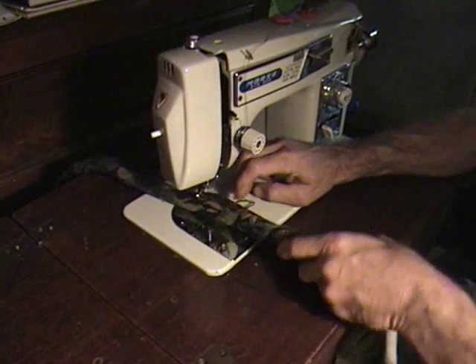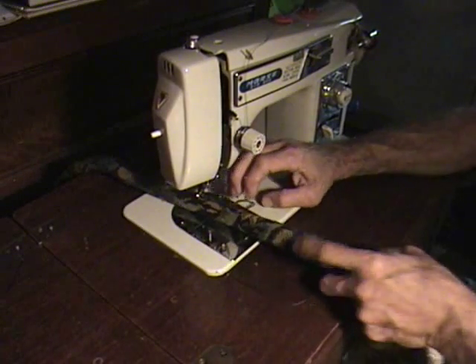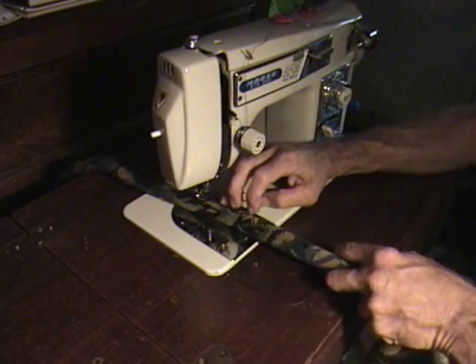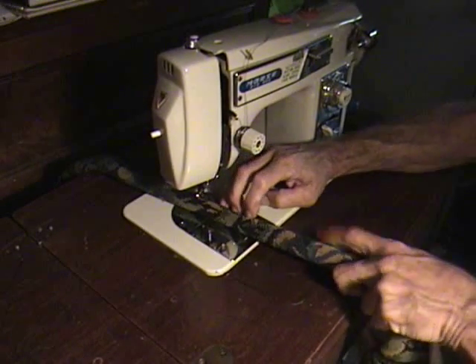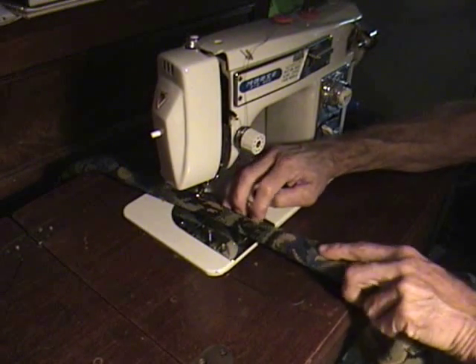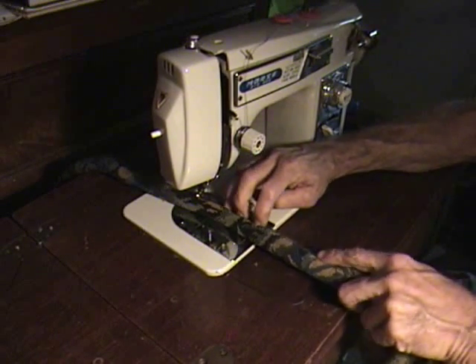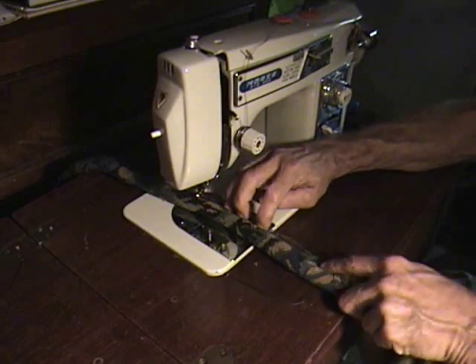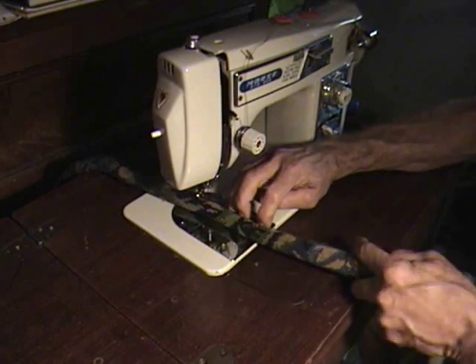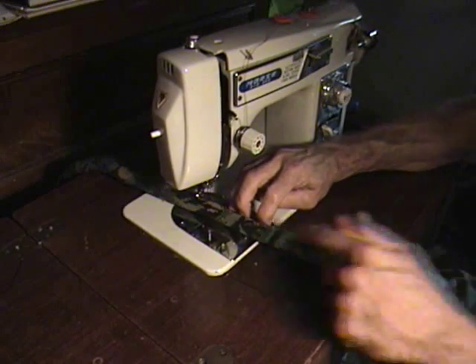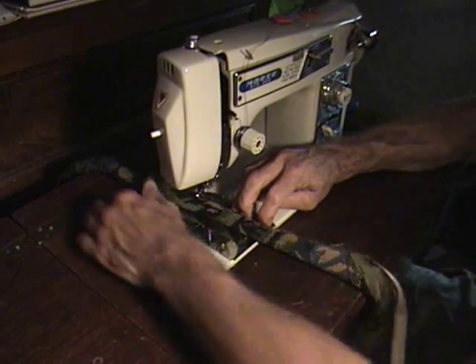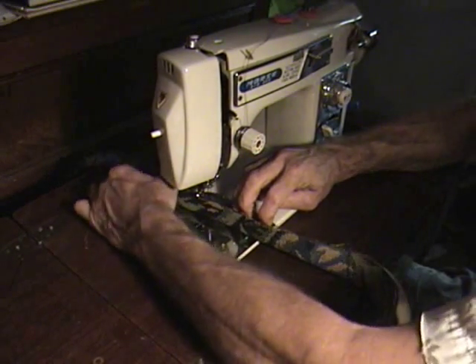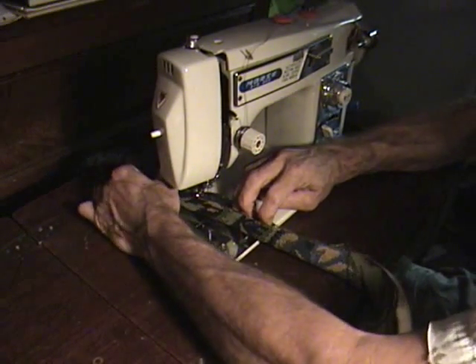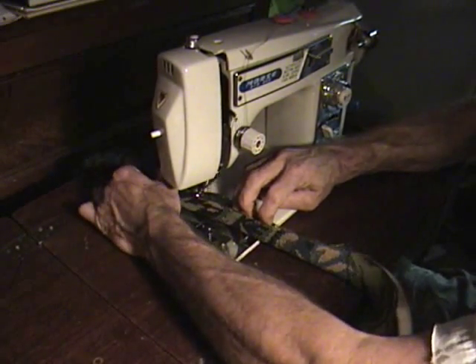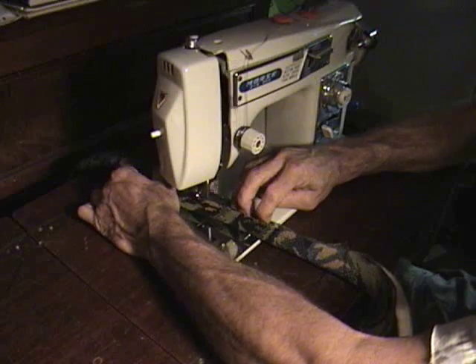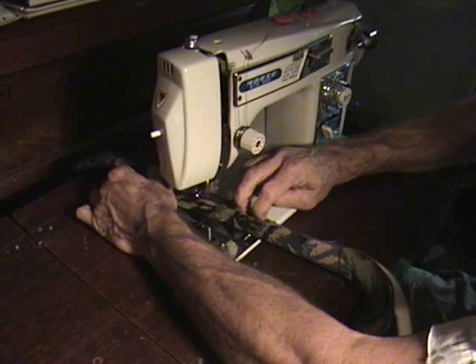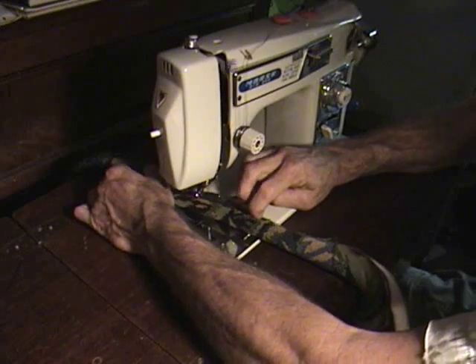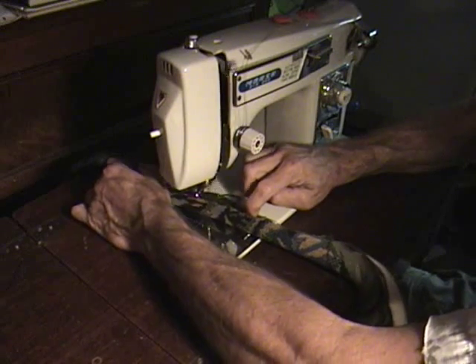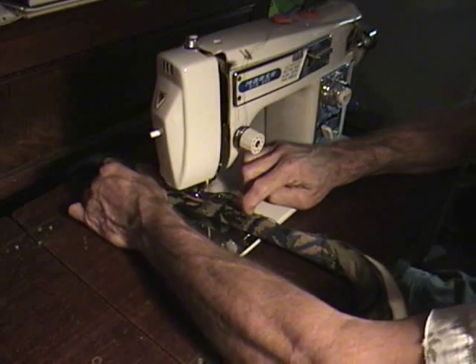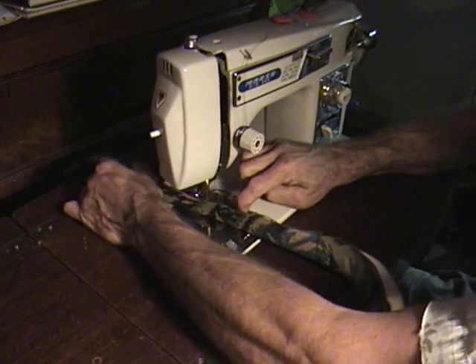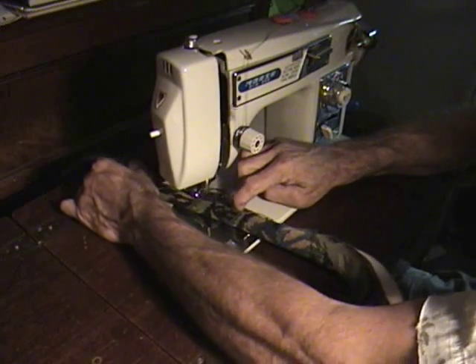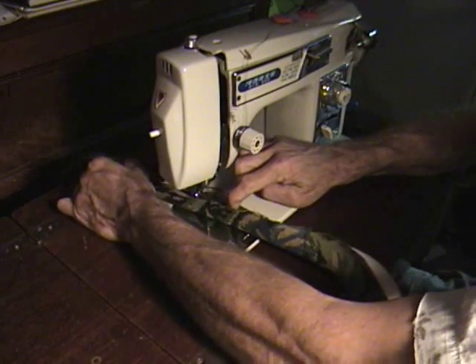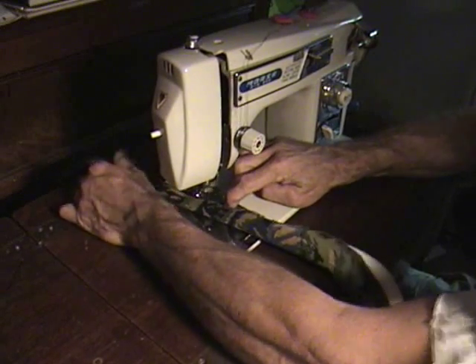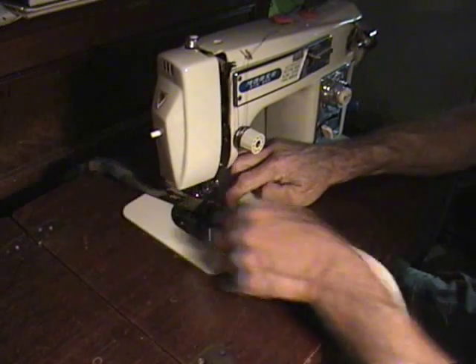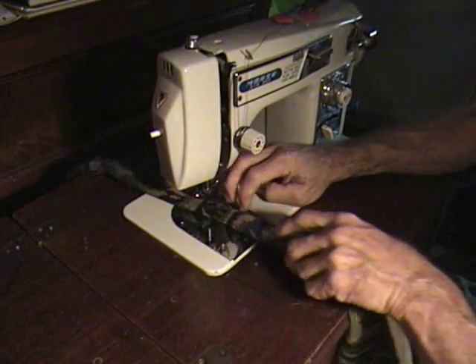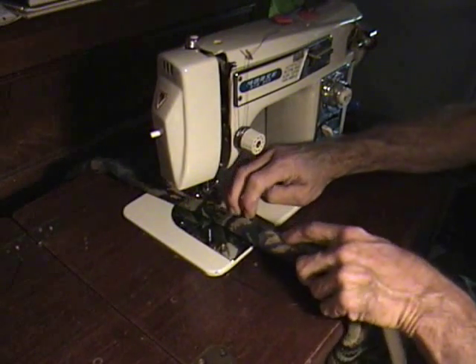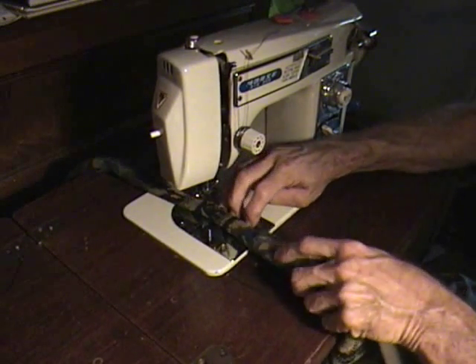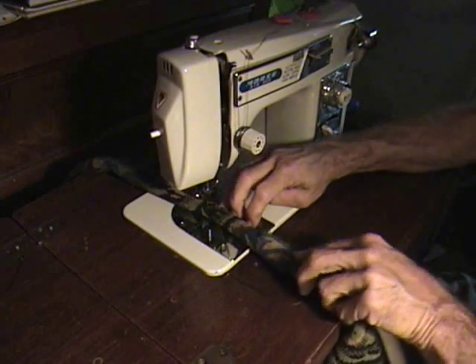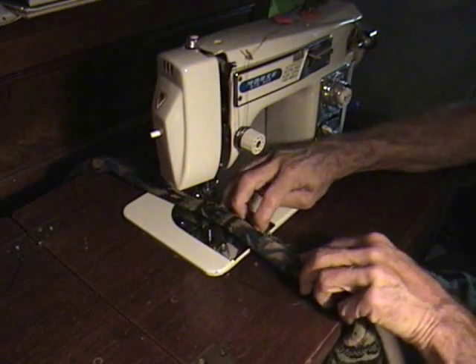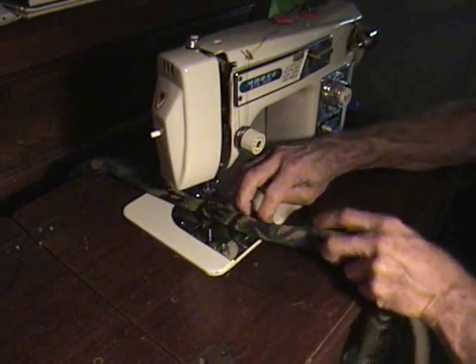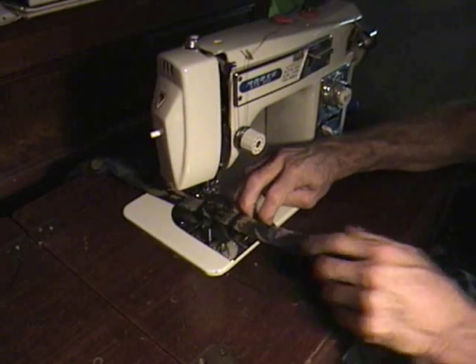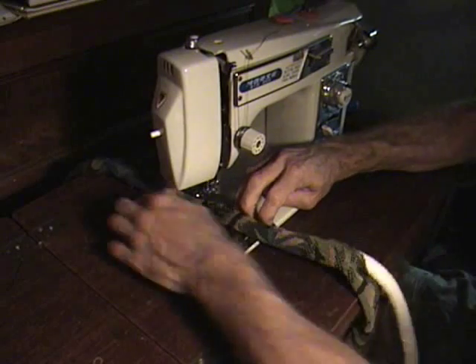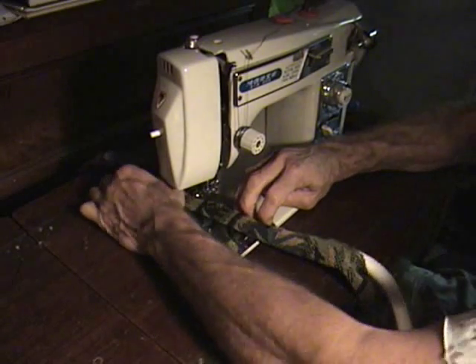I'll try to get it going a little bit — you can hear it kind of clunk clunk clunk clunk. It sews good. When you hear the Necchi, you'll notice the difference.